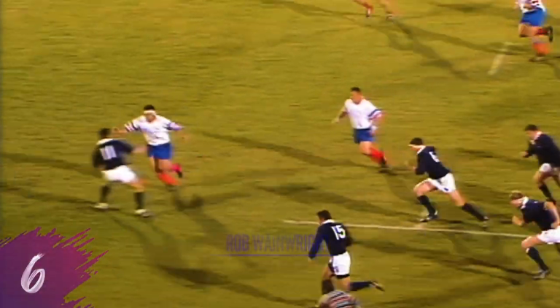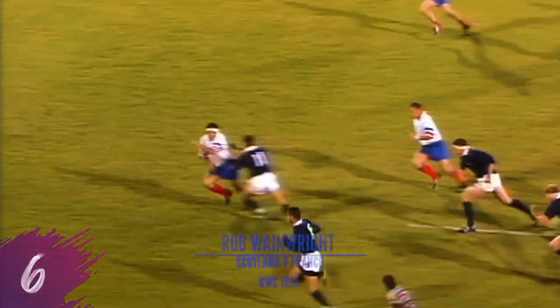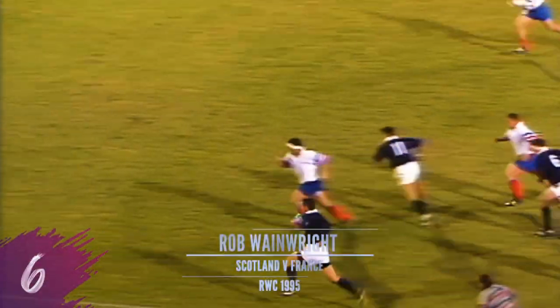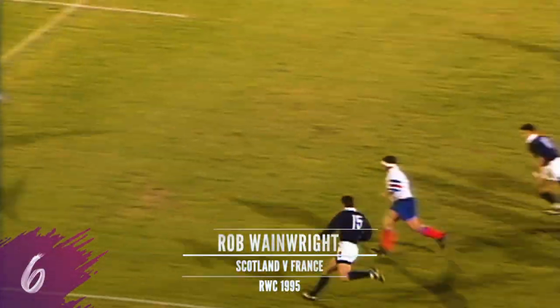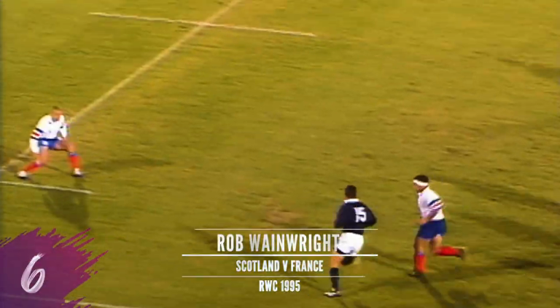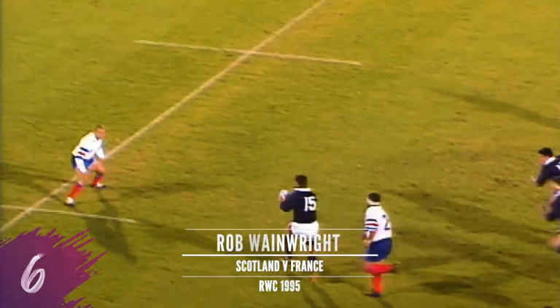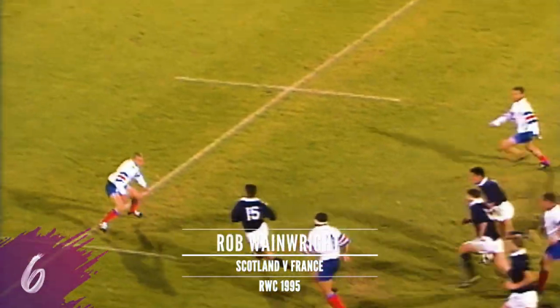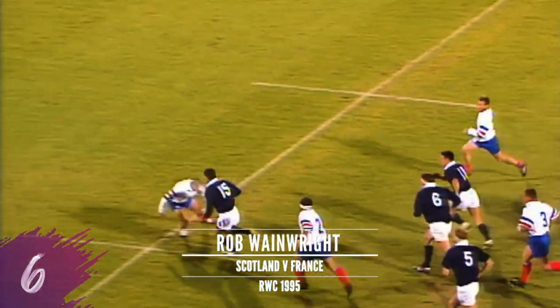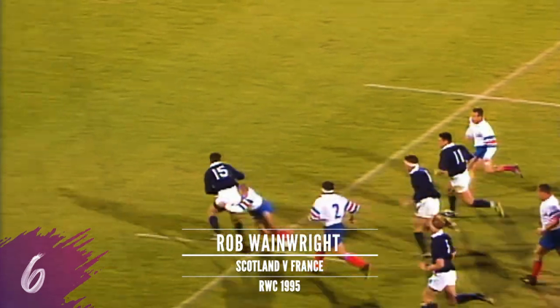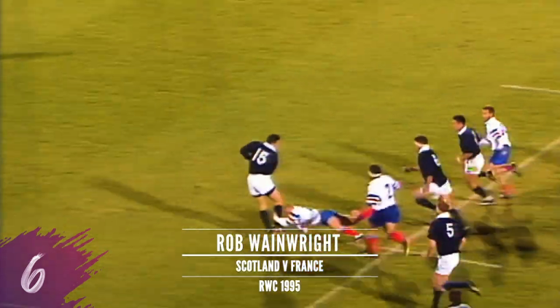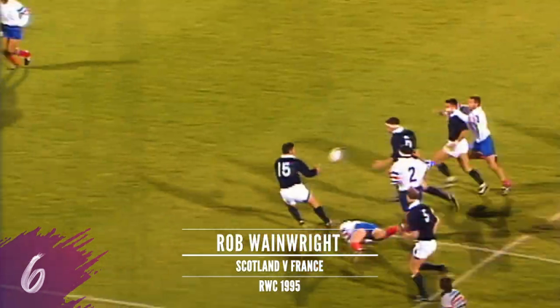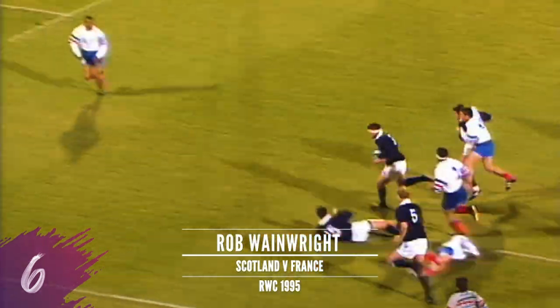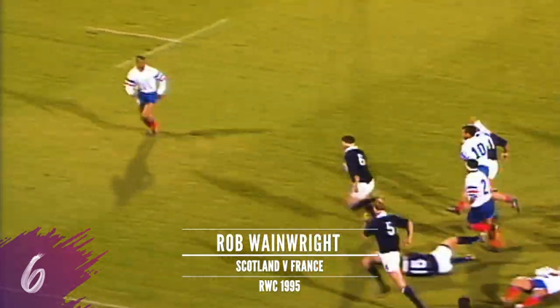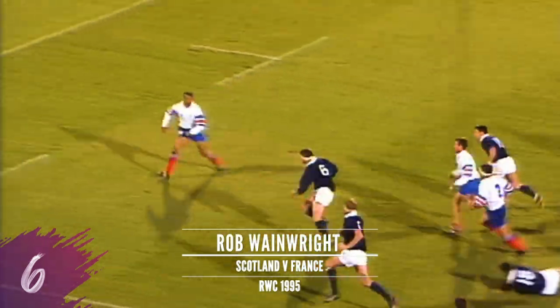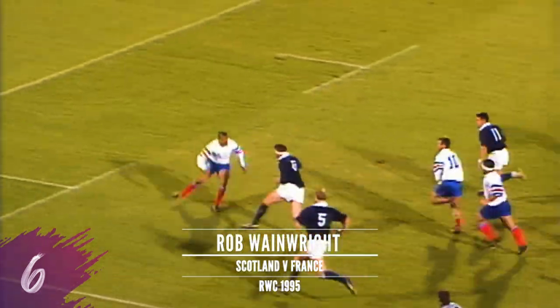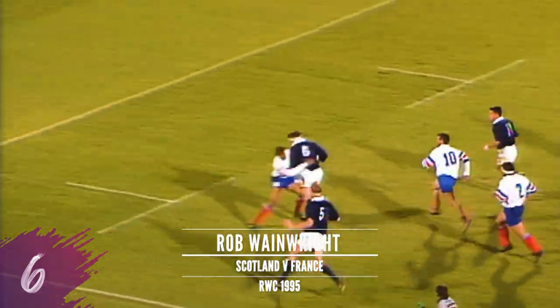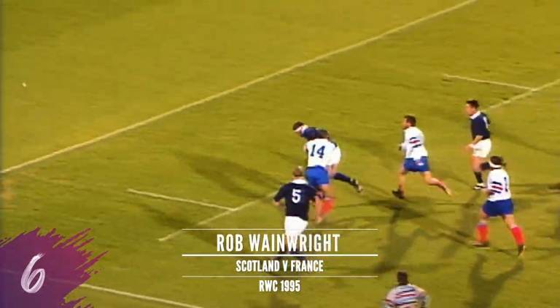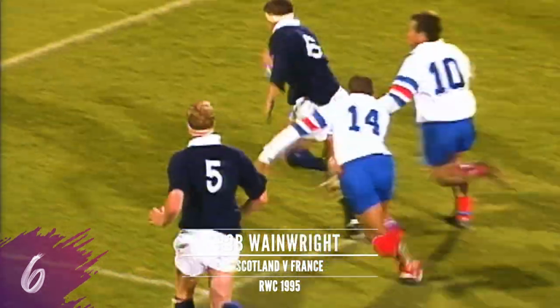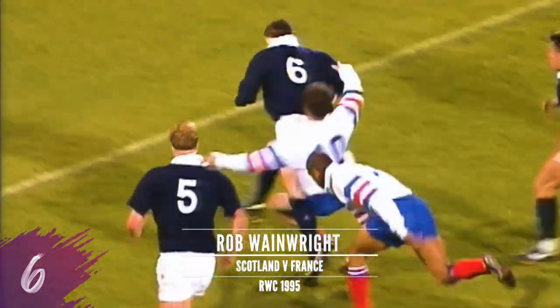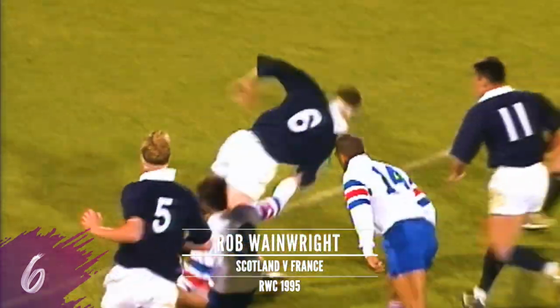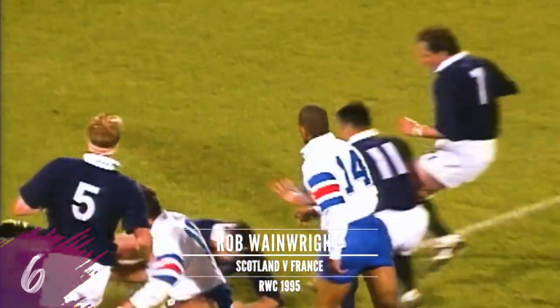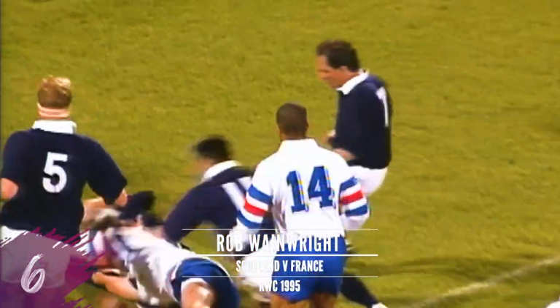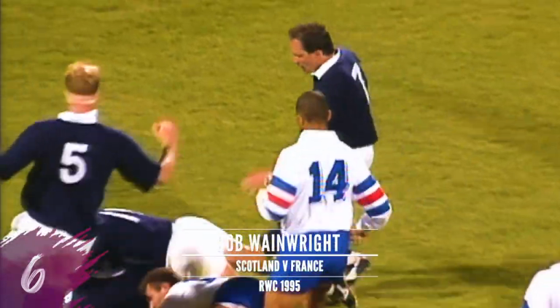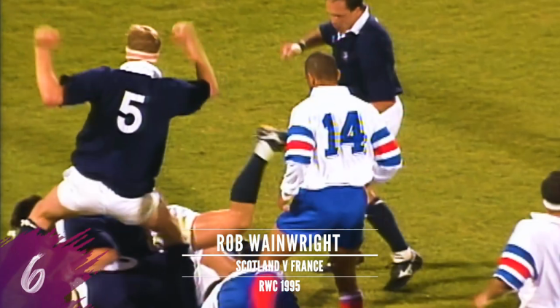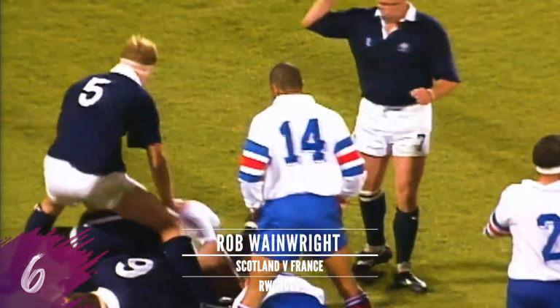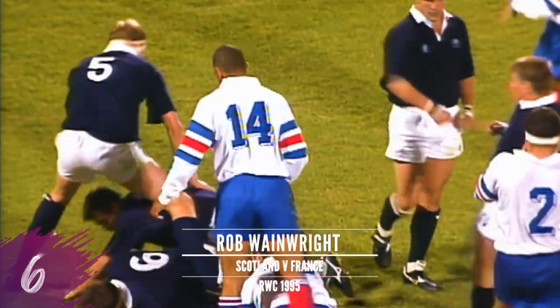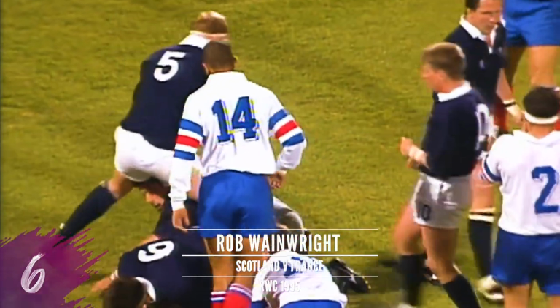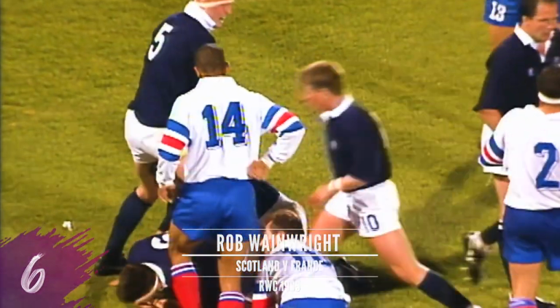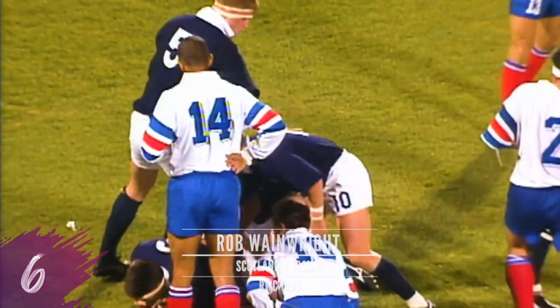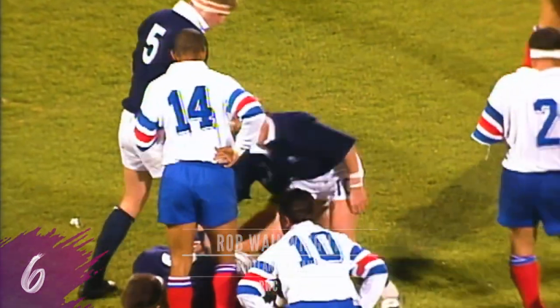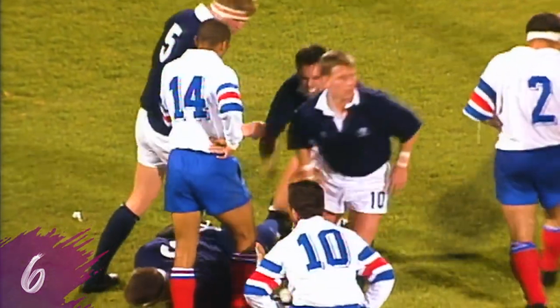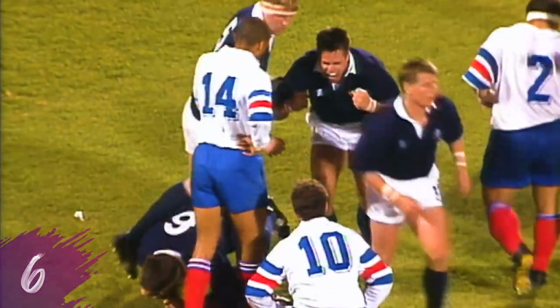Give it to Gavin Hastings, Hastings down the touchline. Hastings still — Gavin Hastings. And he gives it to Wainwright, Rob Wainwright will score. Rob Wainwright, a try for Scotland.